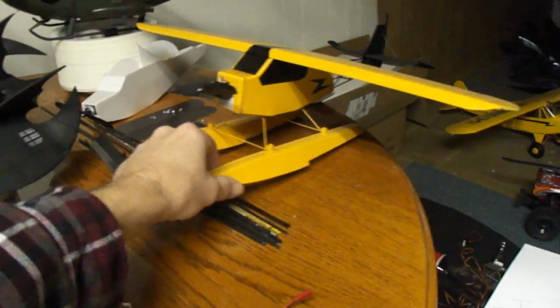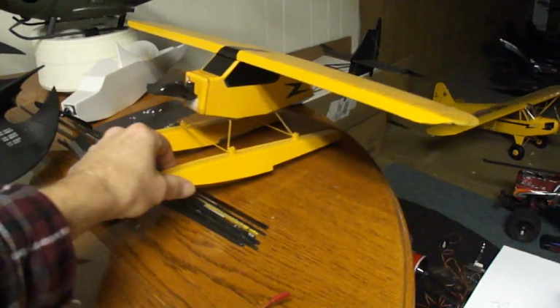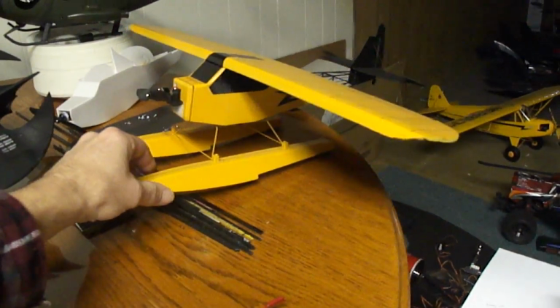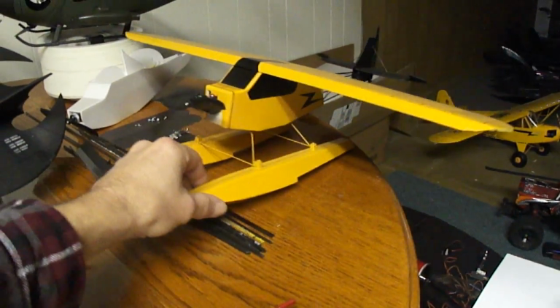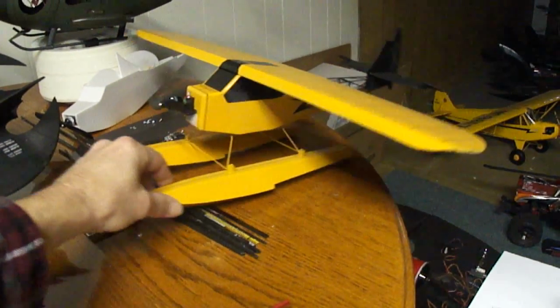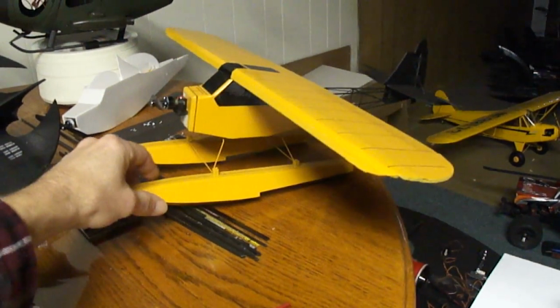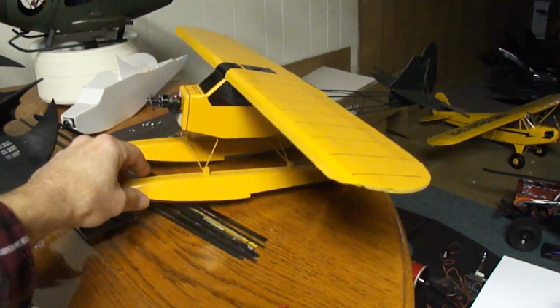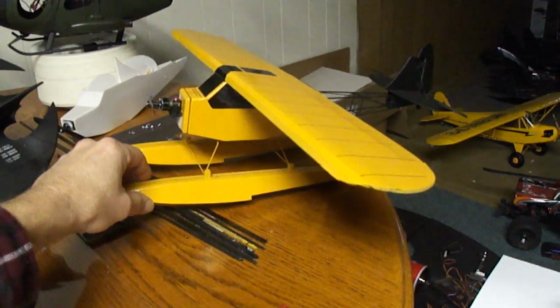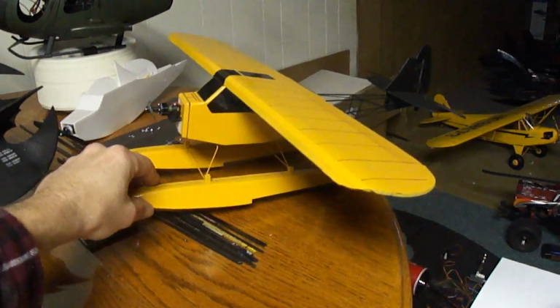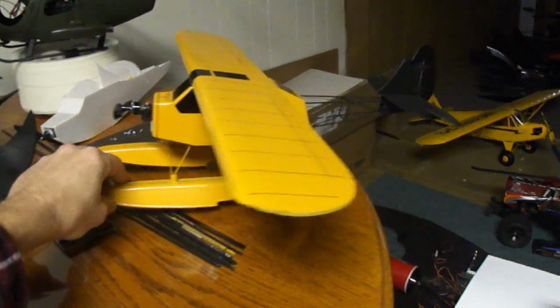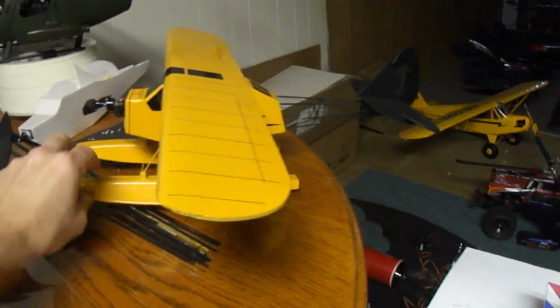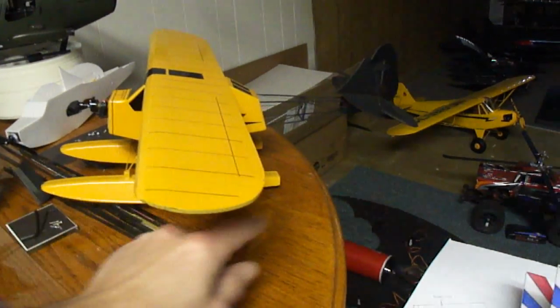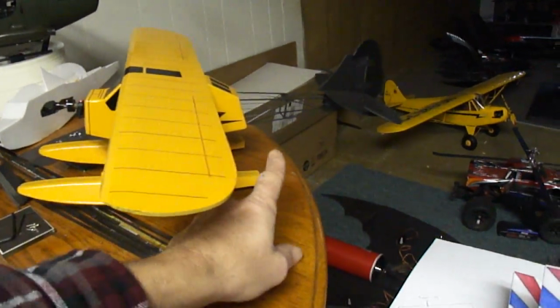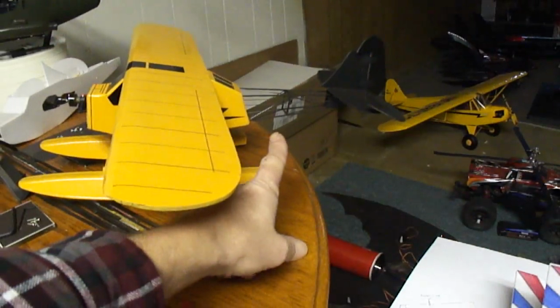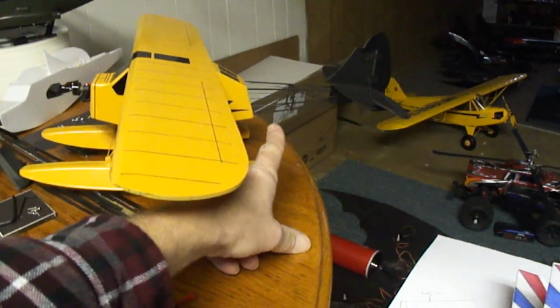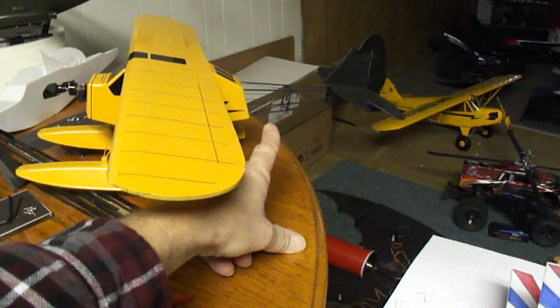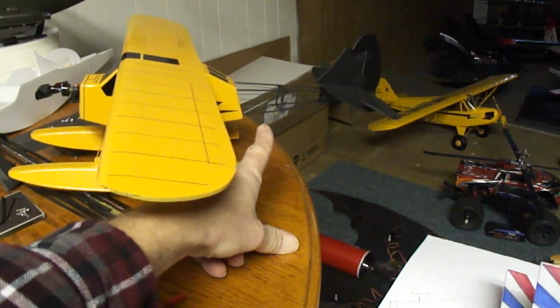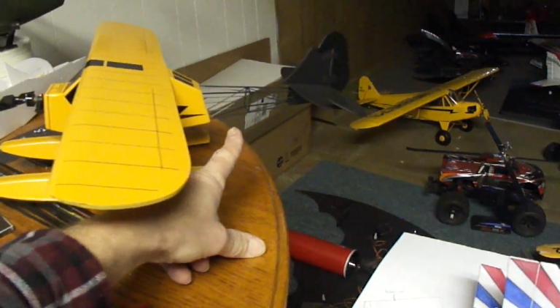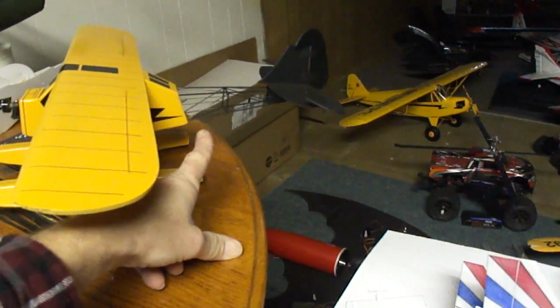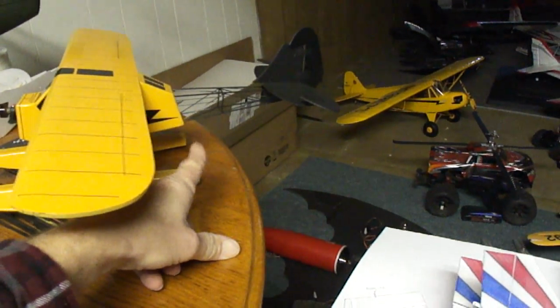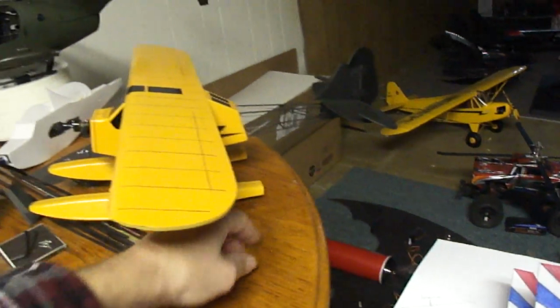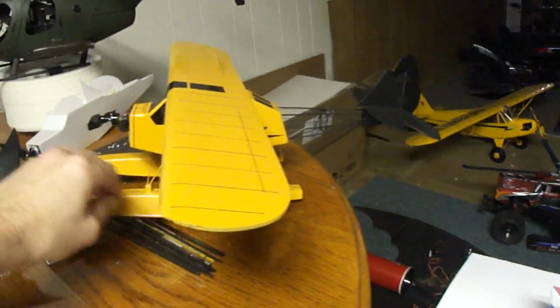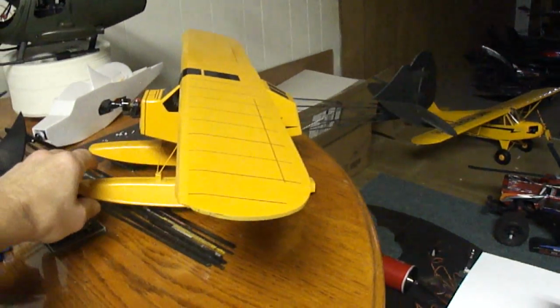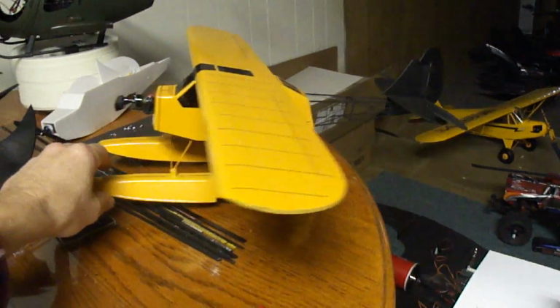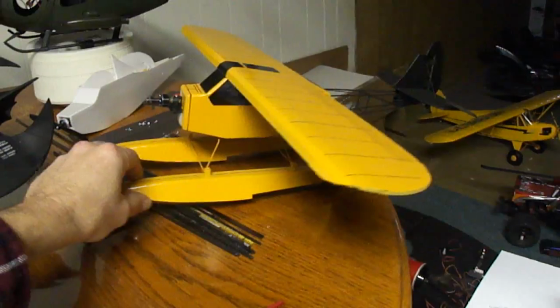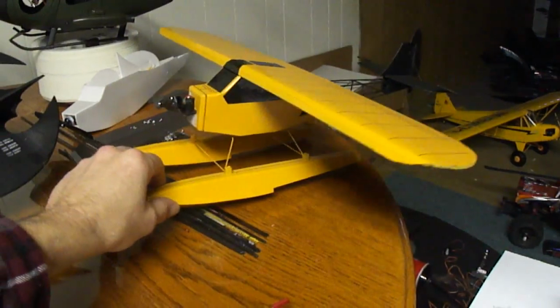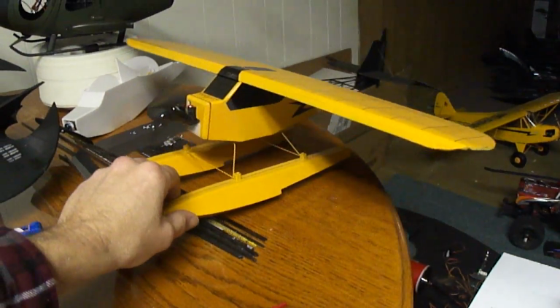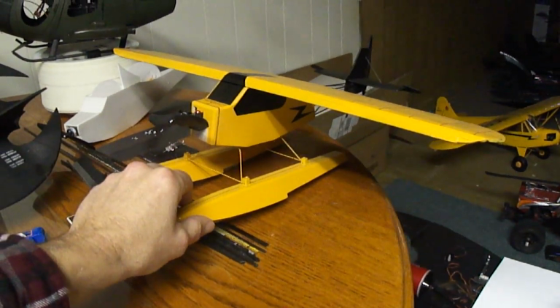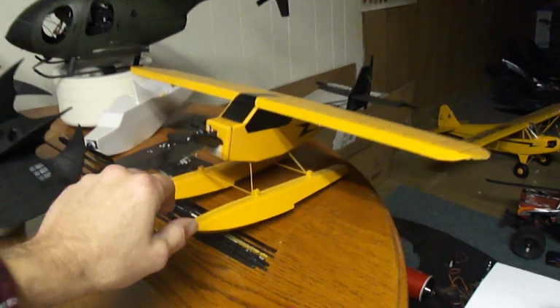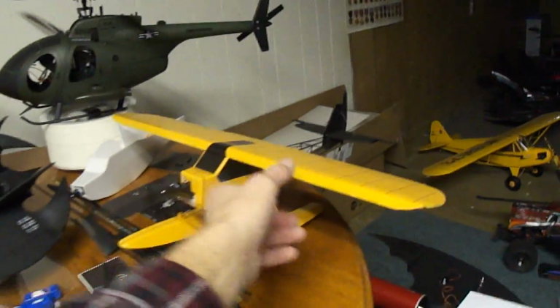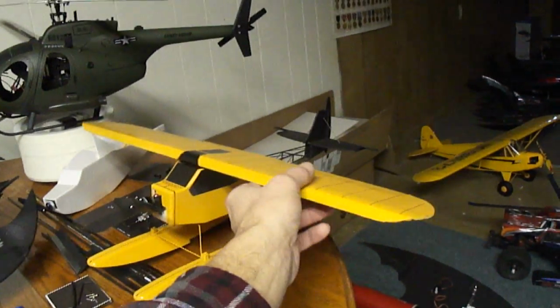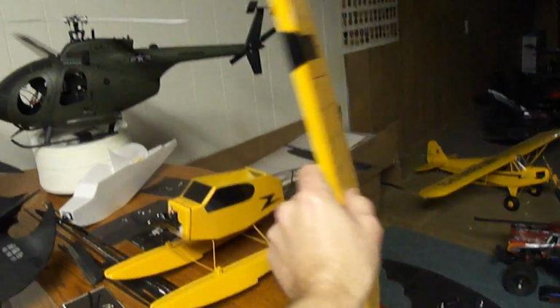Here I got the Ultra Micro J3 Cub. This is a custom build I did with the see-through rear end. It's based off the little J3 Cub — I'm just working on that now.